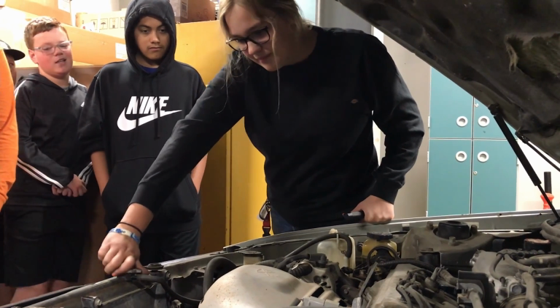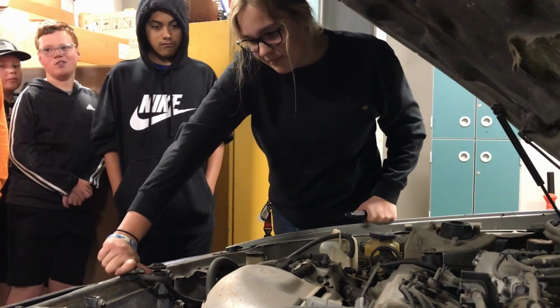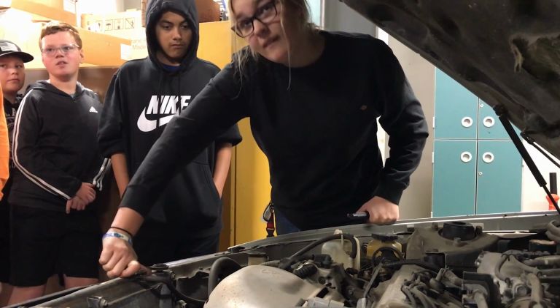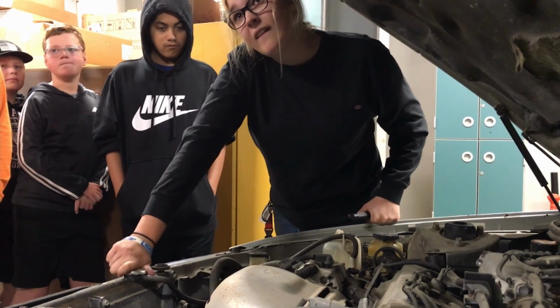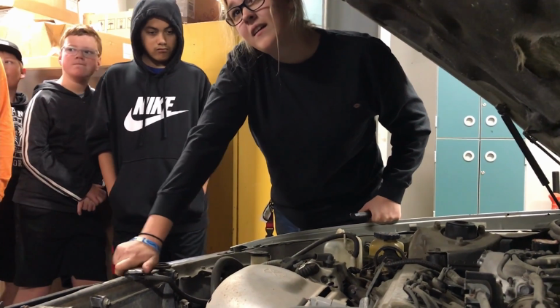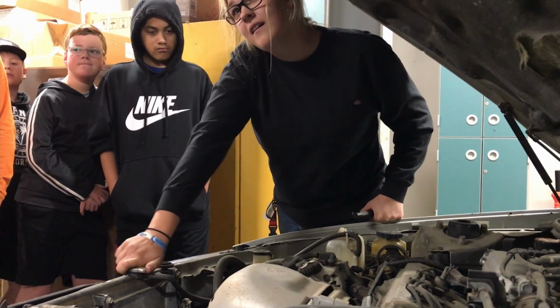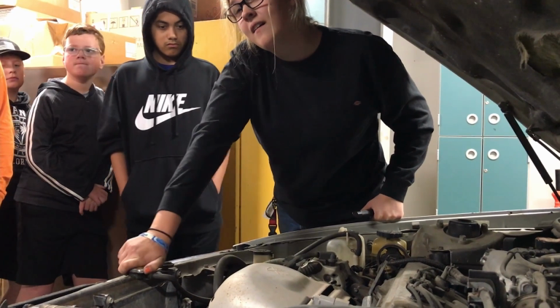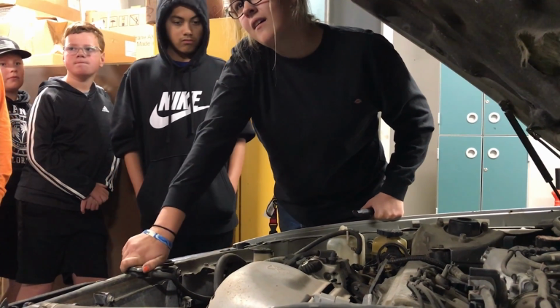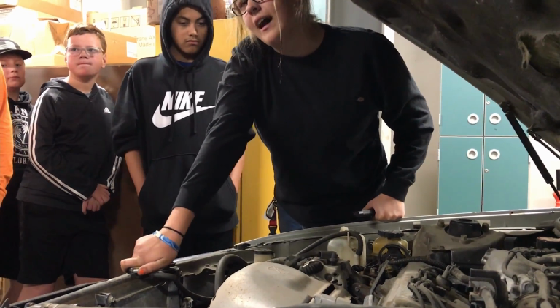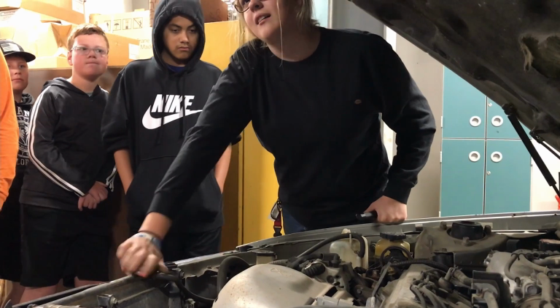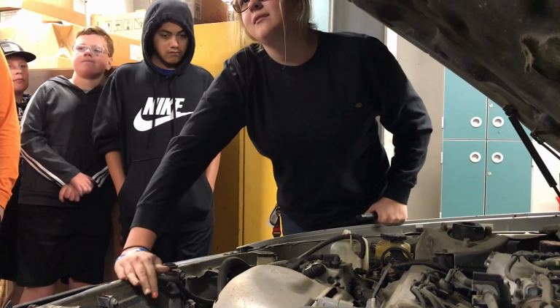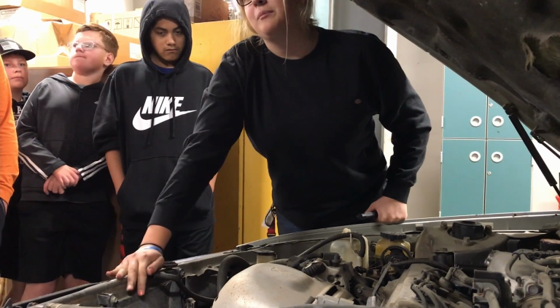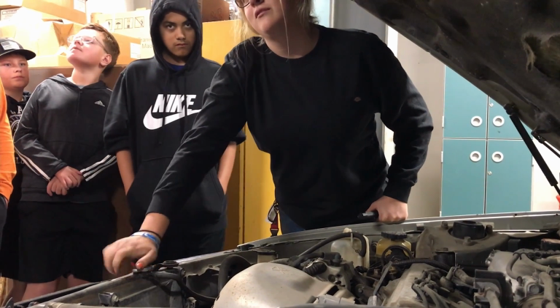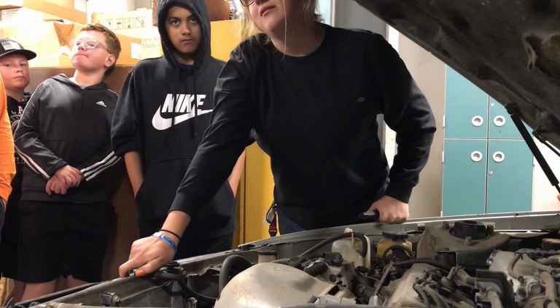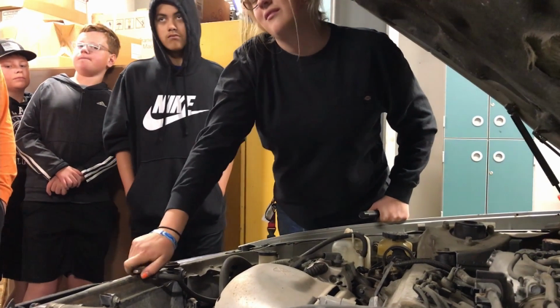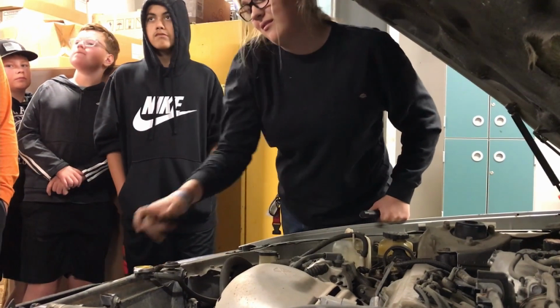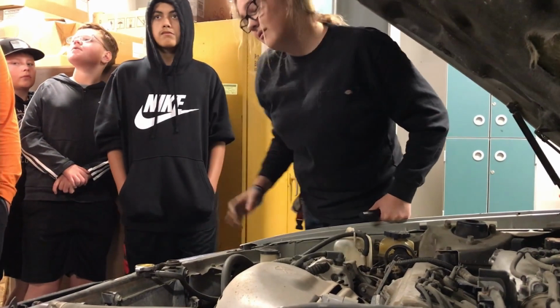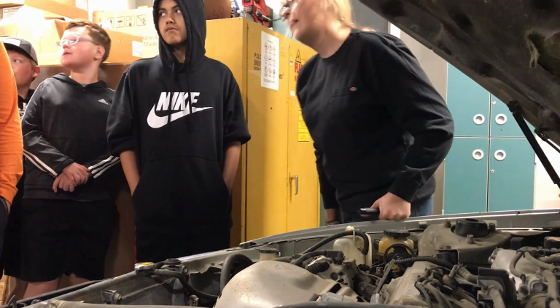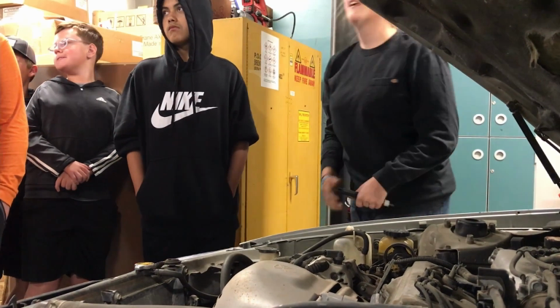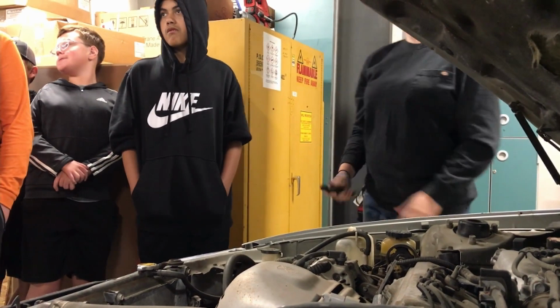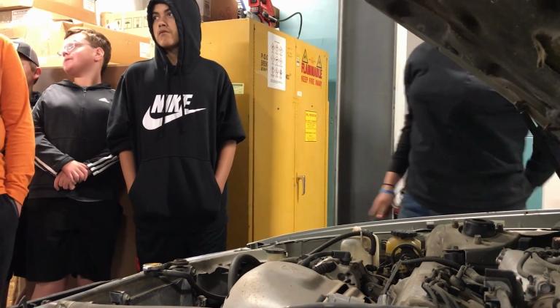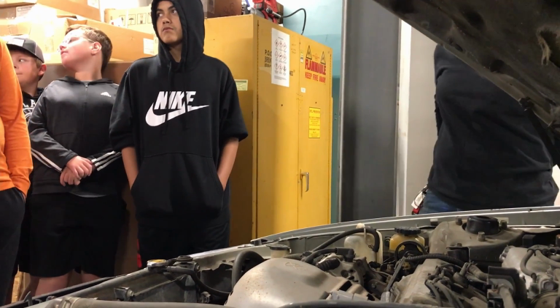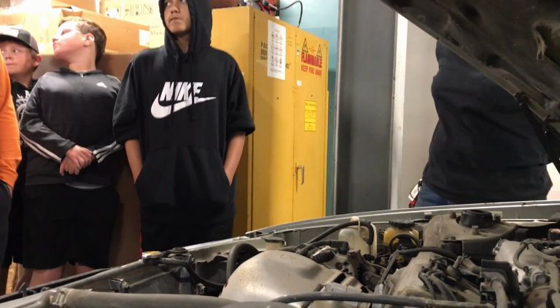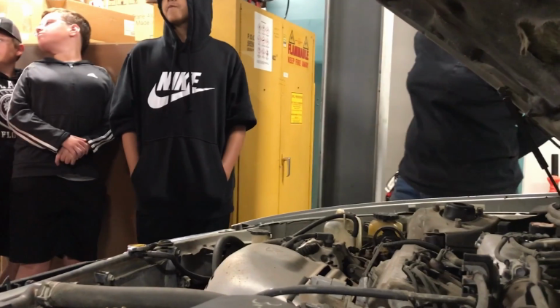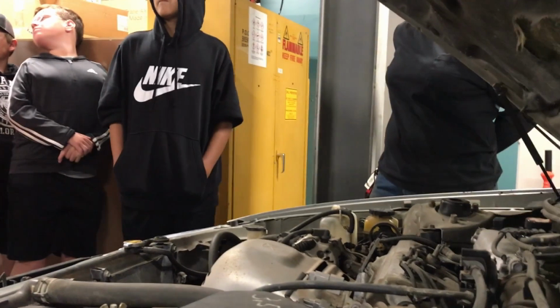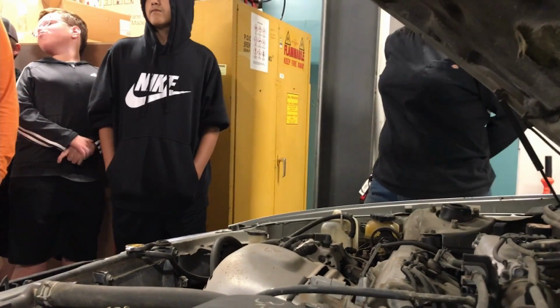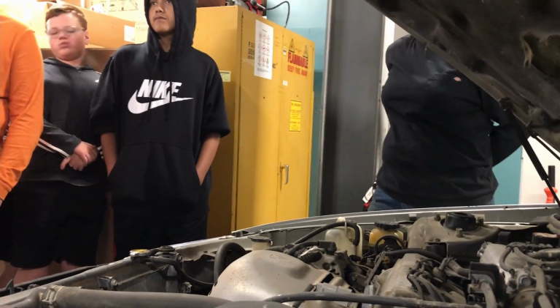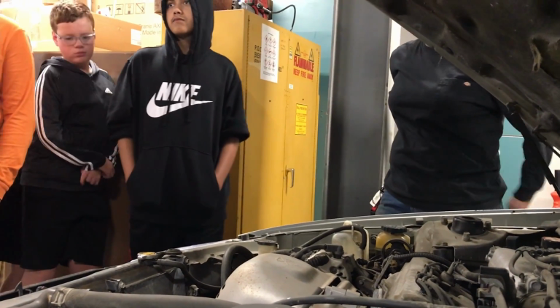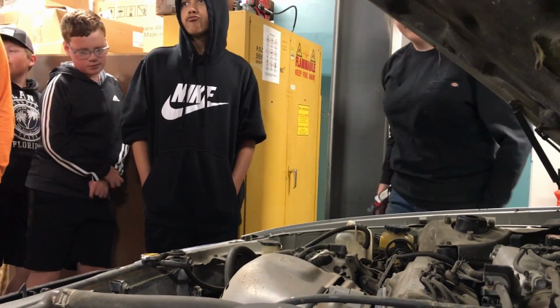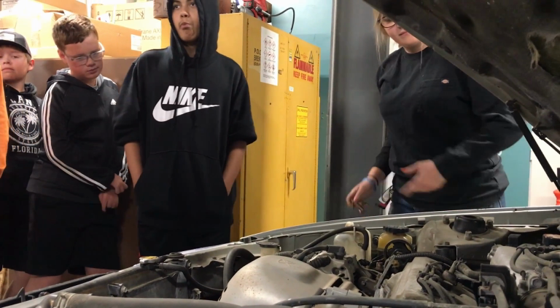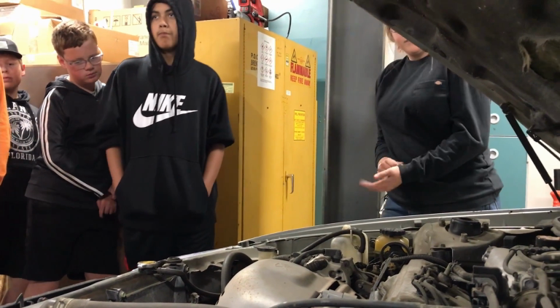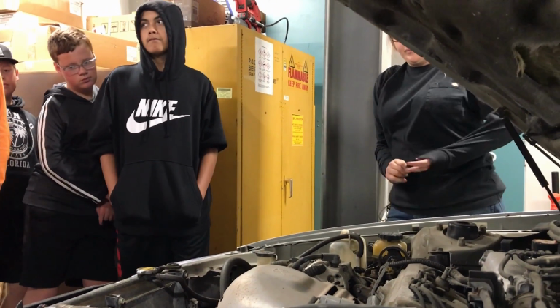There are also some major safety concerns with opening that one. Yeah, I talked about the pressure — and heat. Very, very hot, especially for a car that's just been running. So if you don't want to open that up, you don't have to.